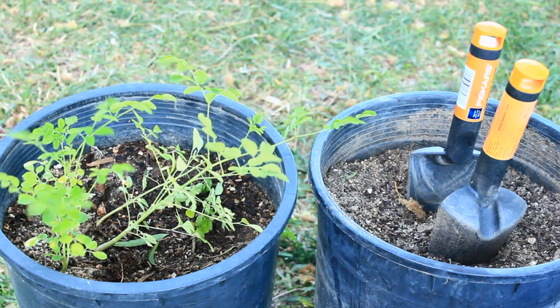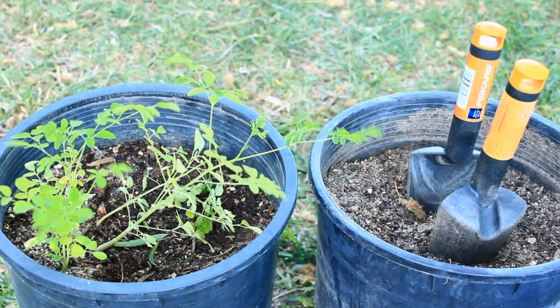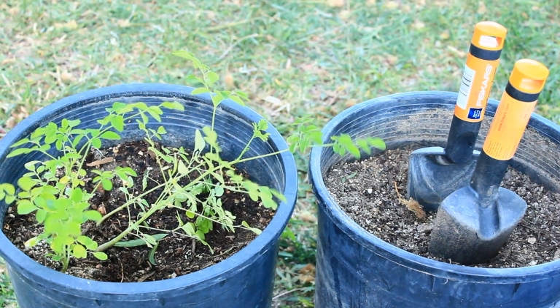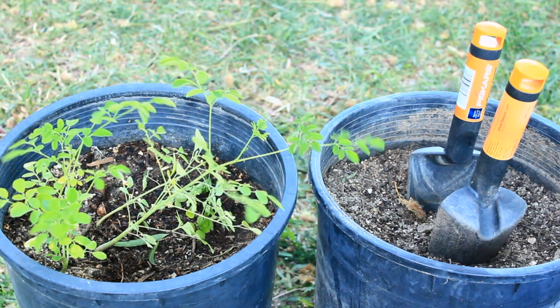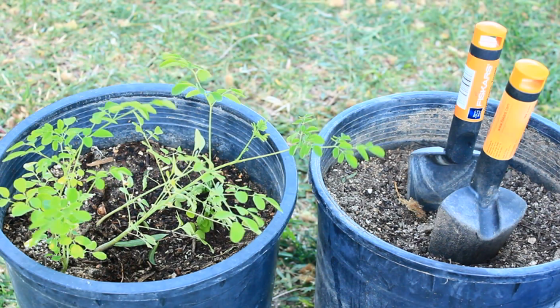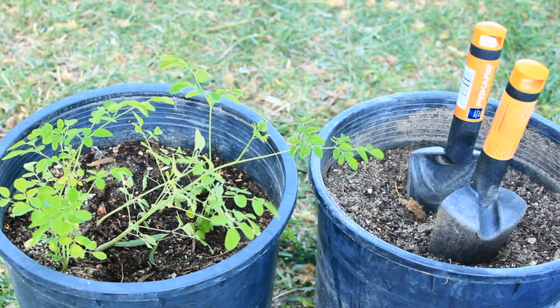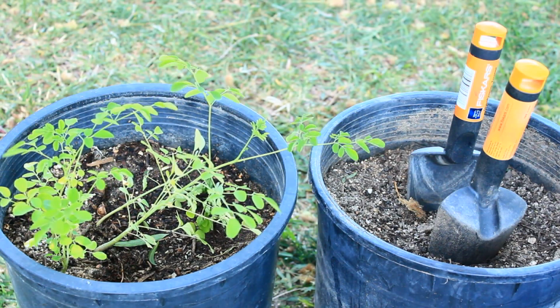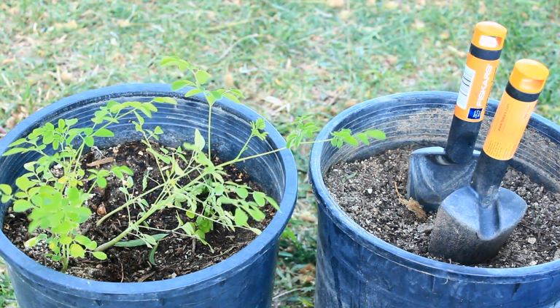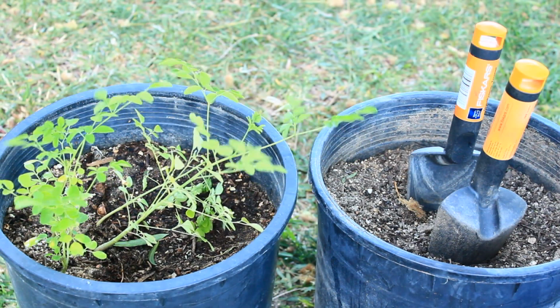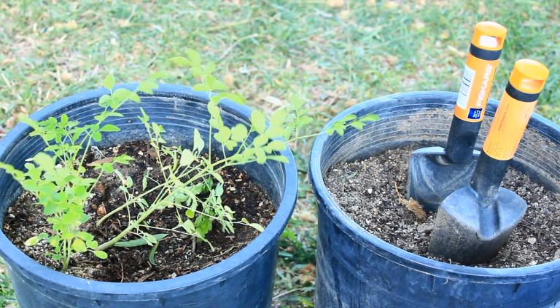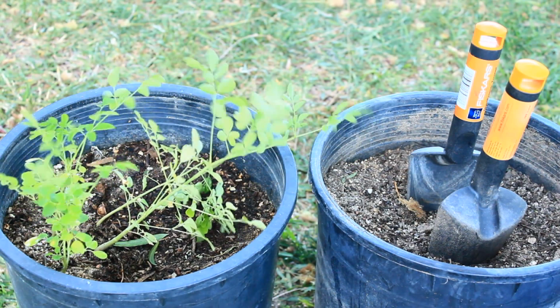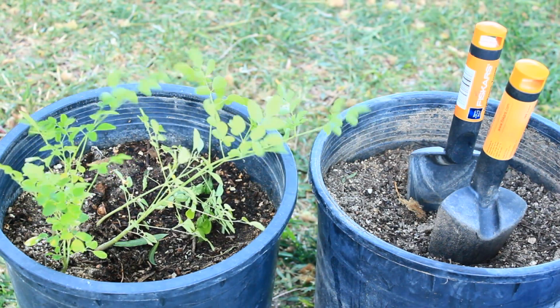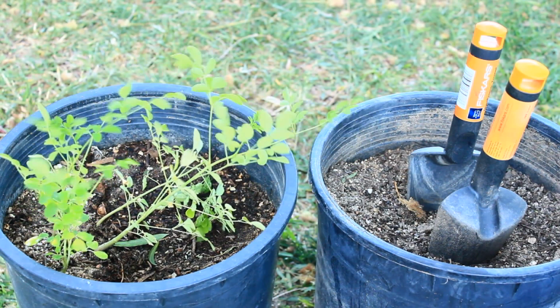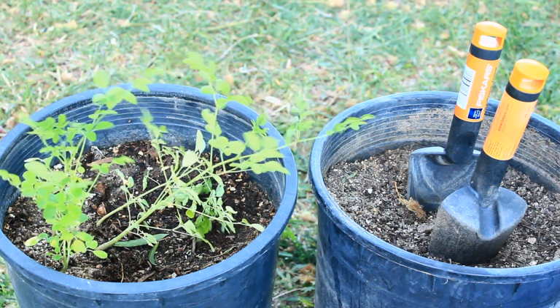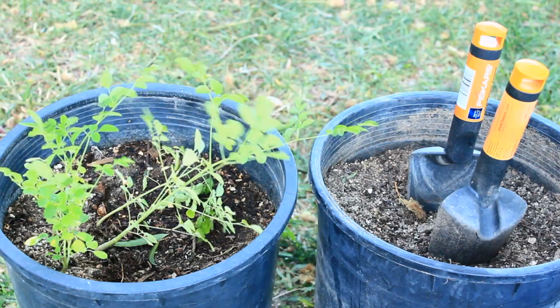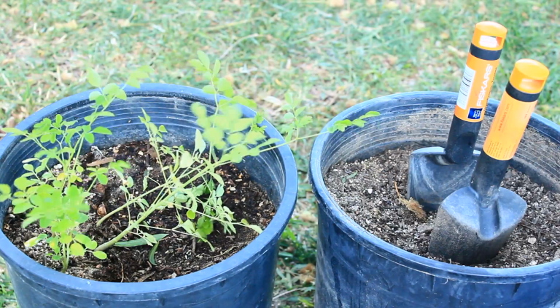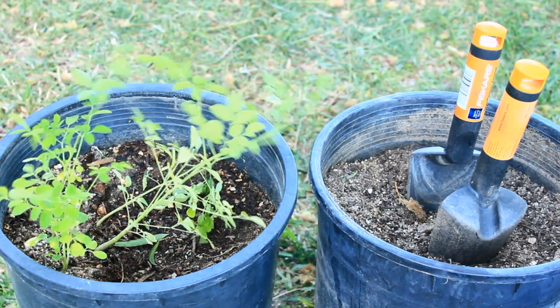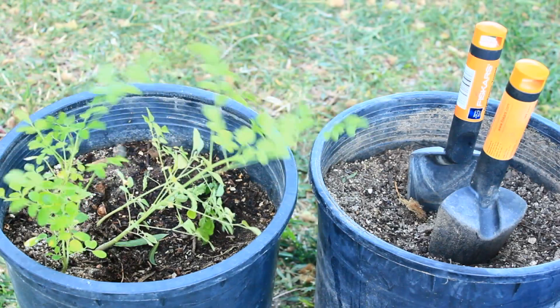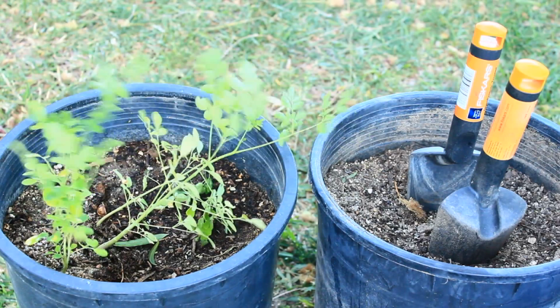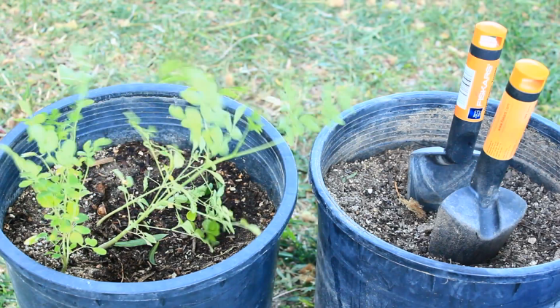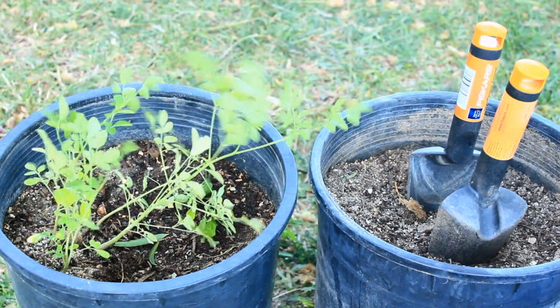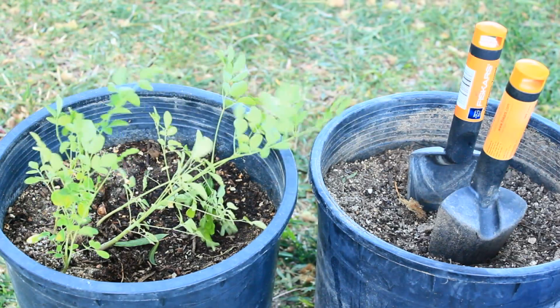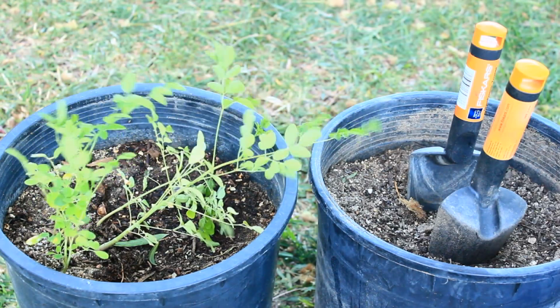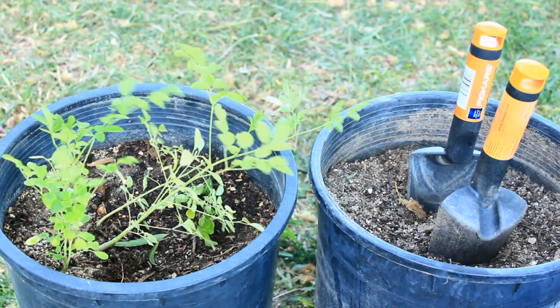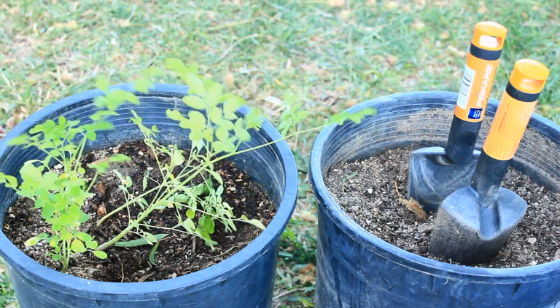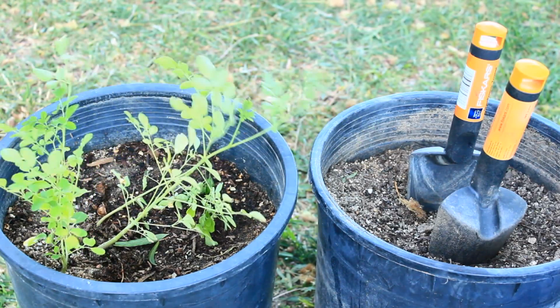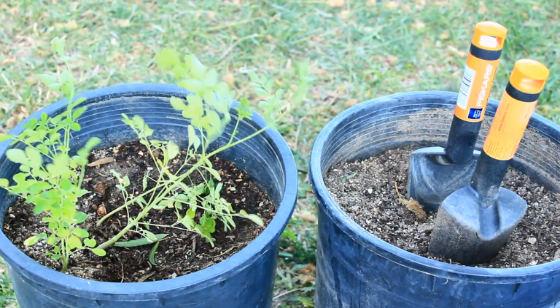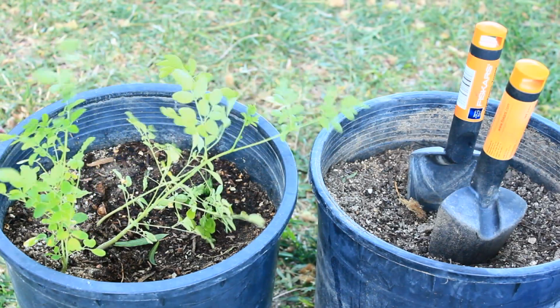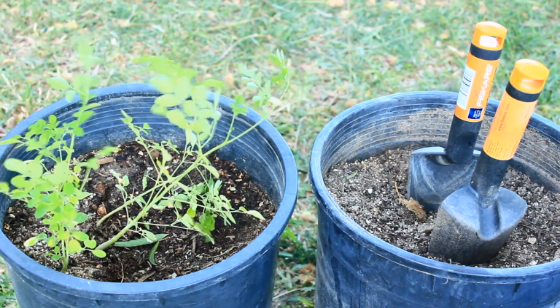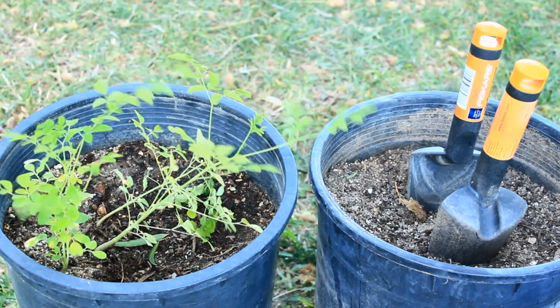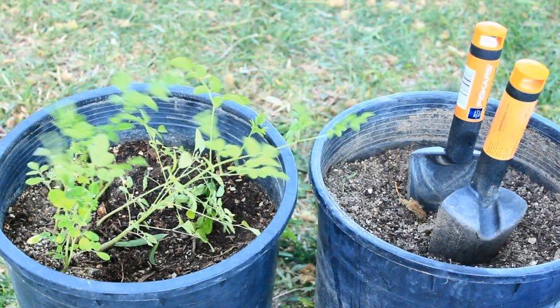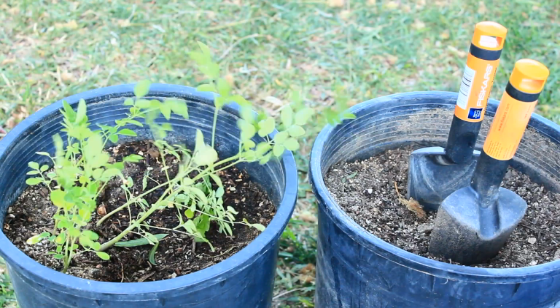Brought to you by Healing Moringa Tree dot com. Greetings, this is Renee and I am going to talk about transplanting Moringa Oleifera trees.